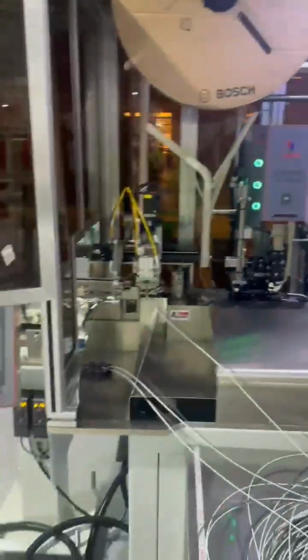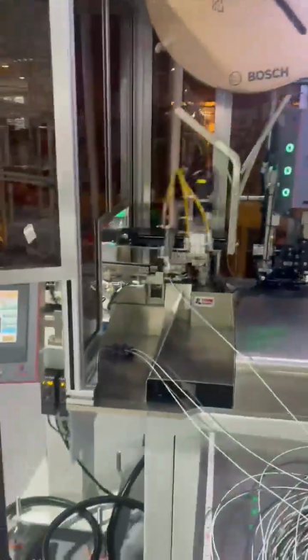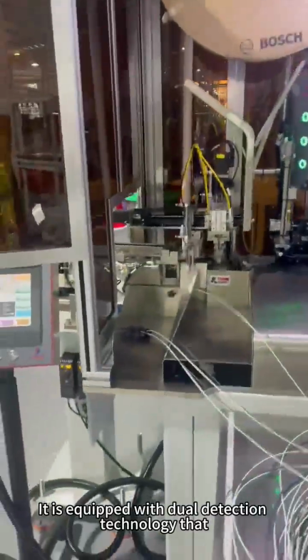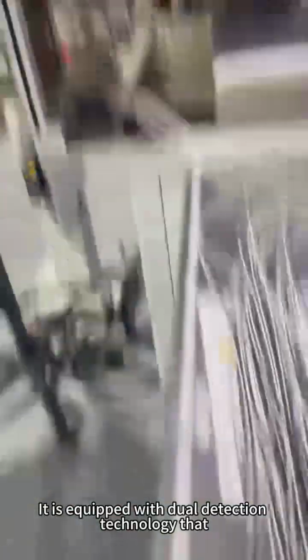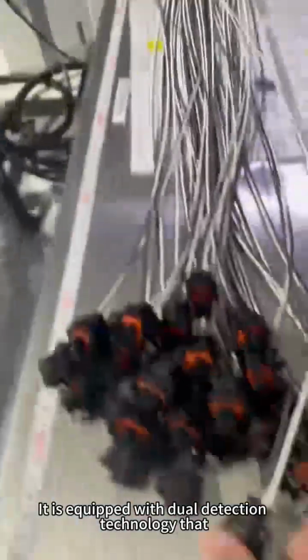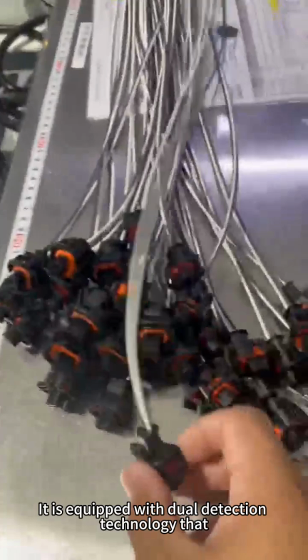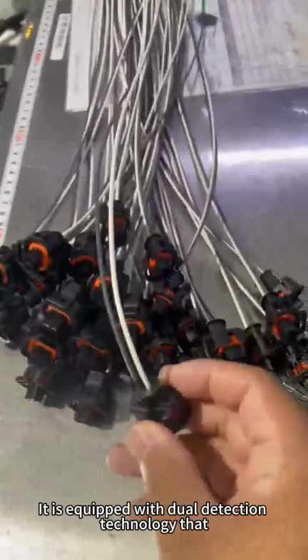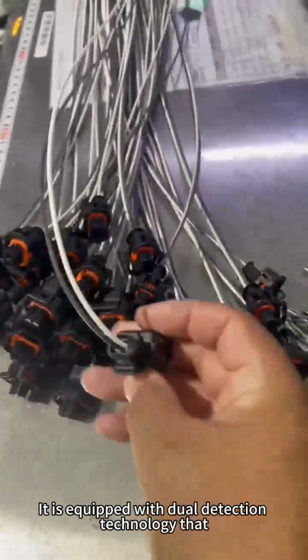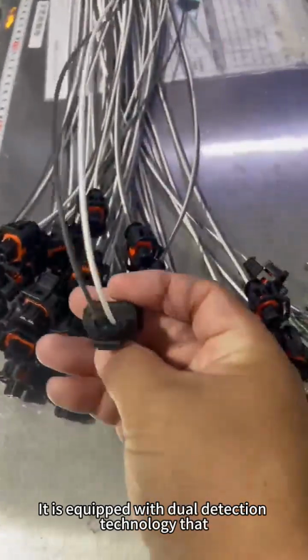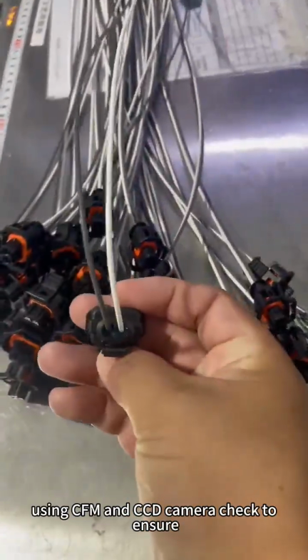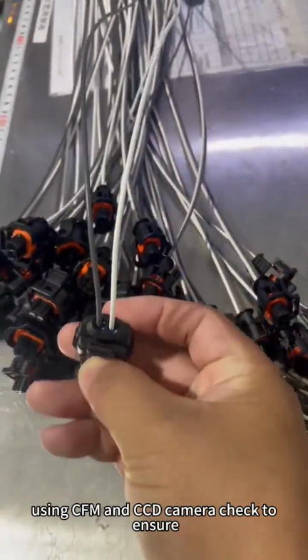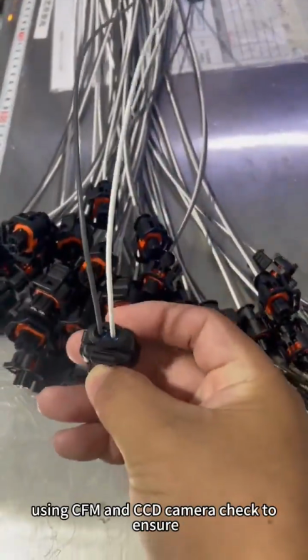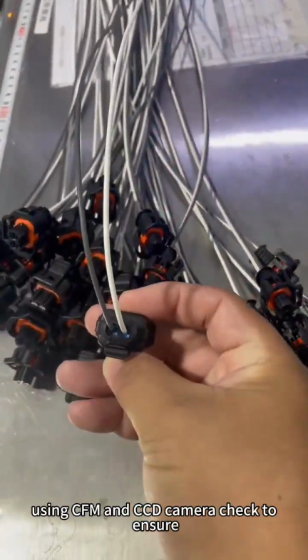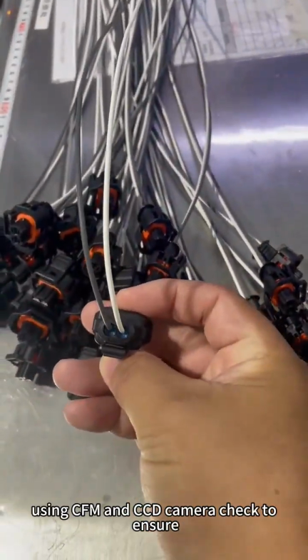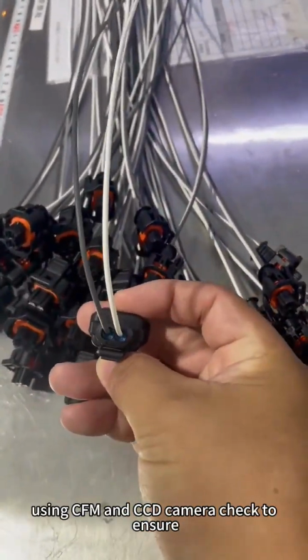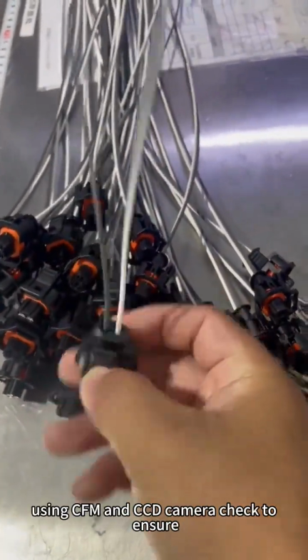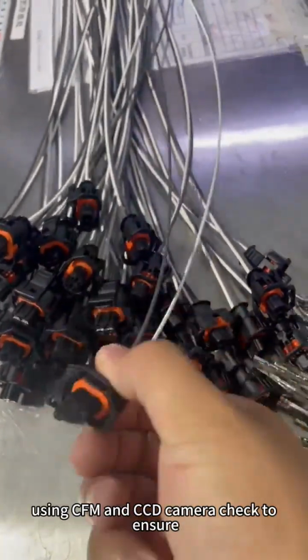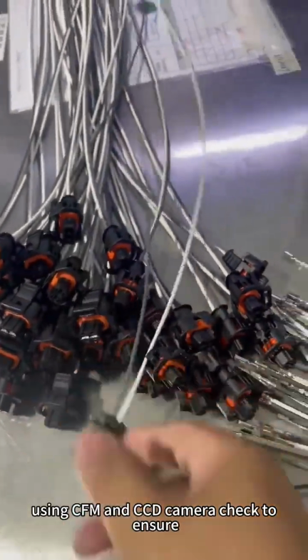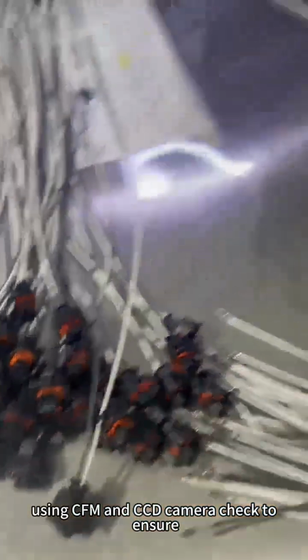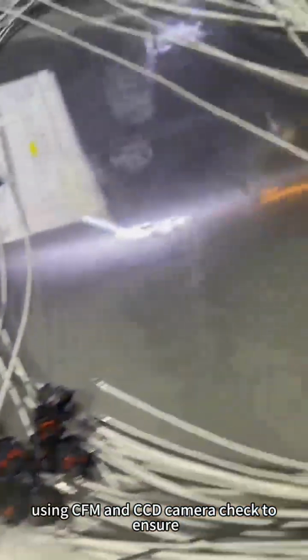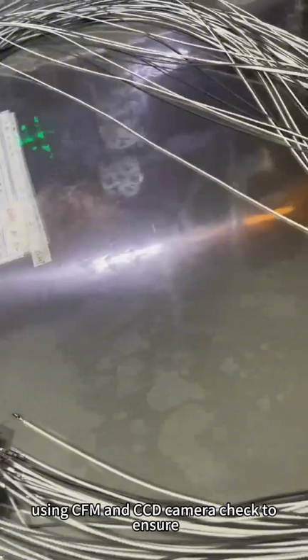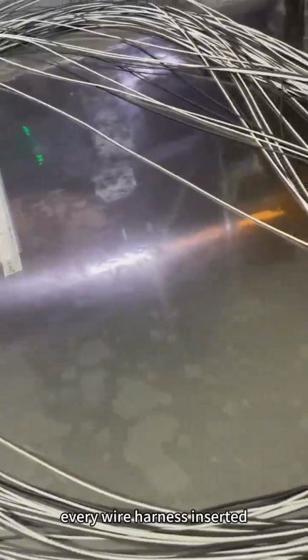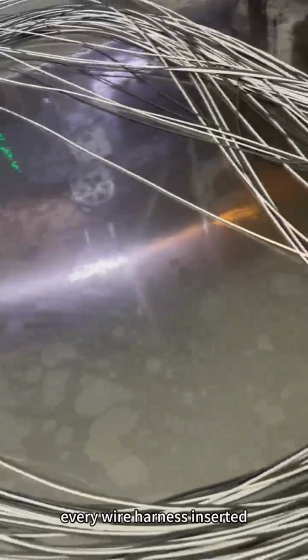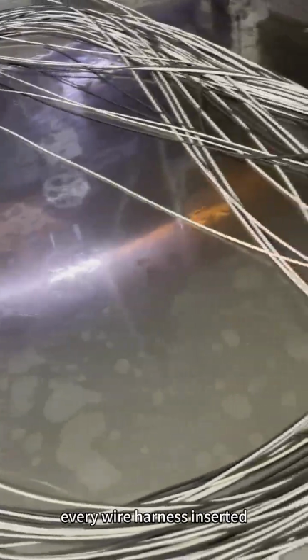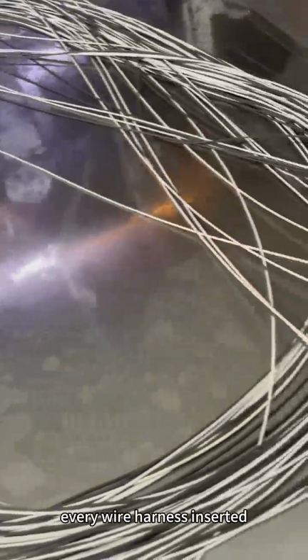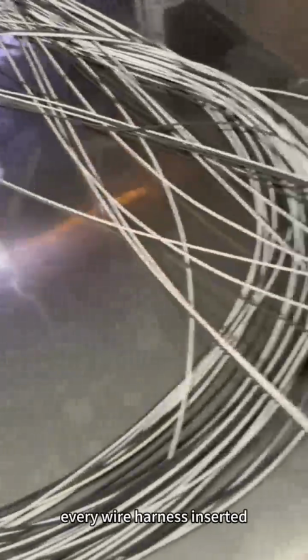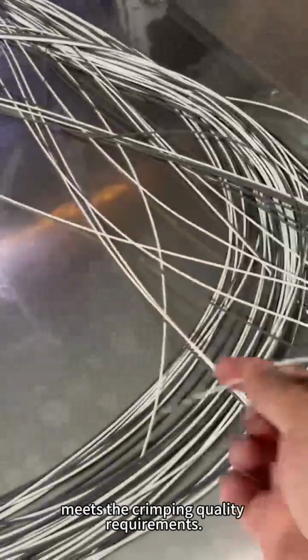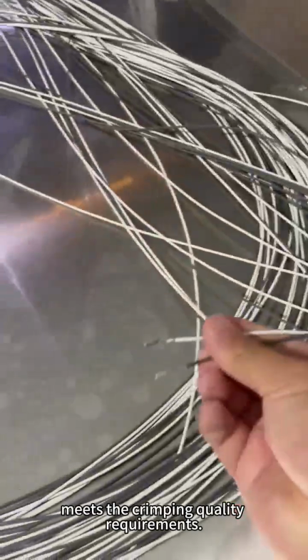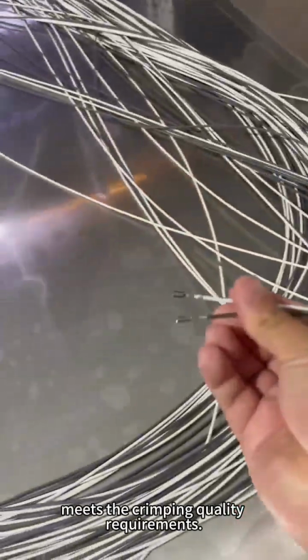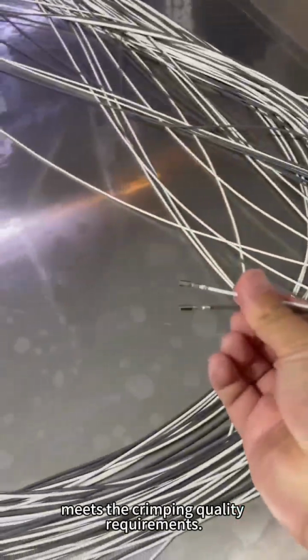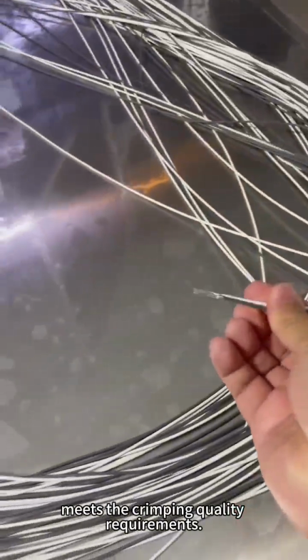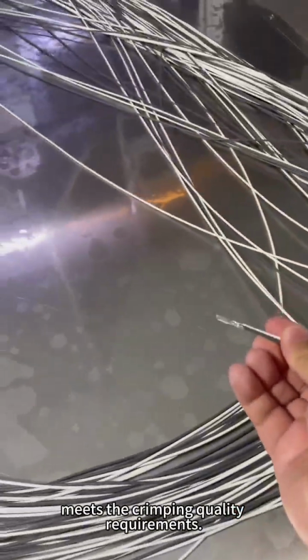It is equipped with dual detection technology that uses CFM and CCD camera checks to ensure every wire harness inserted meets the crimping quality requirements.